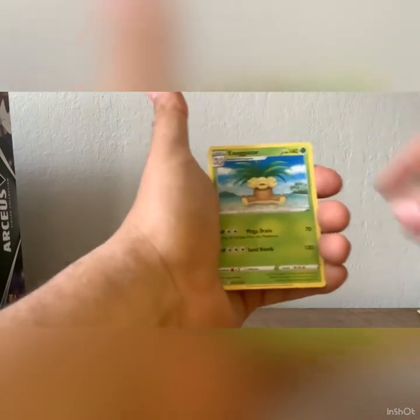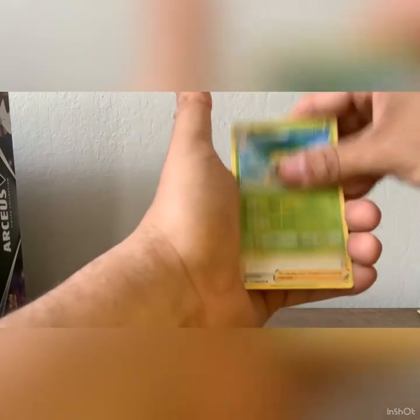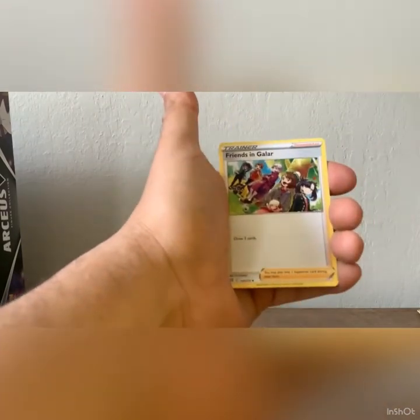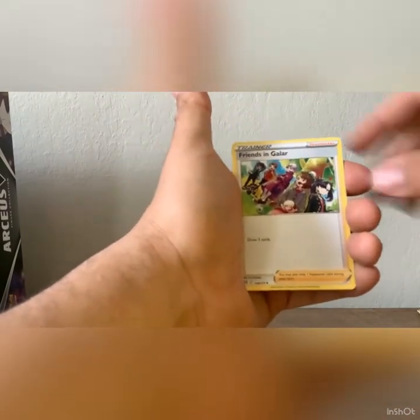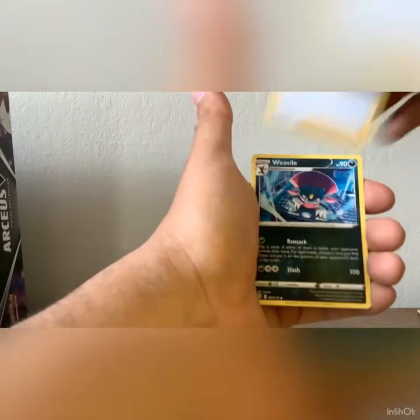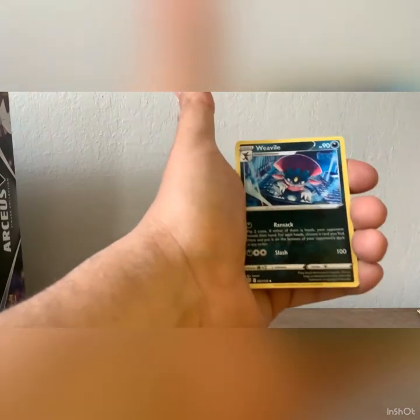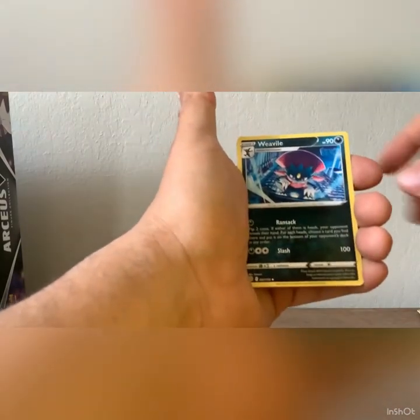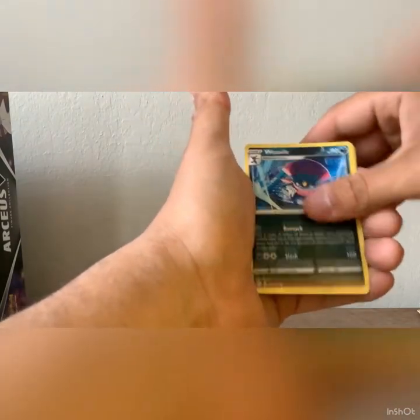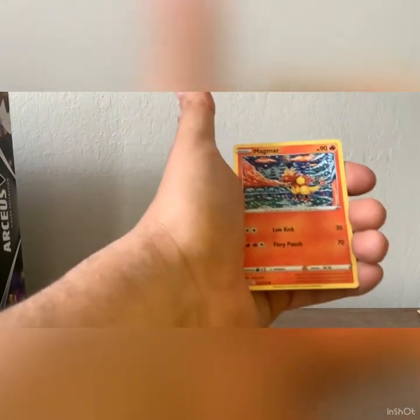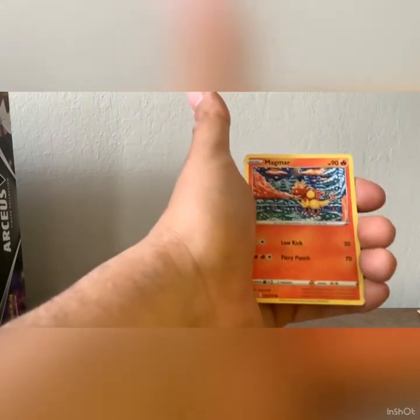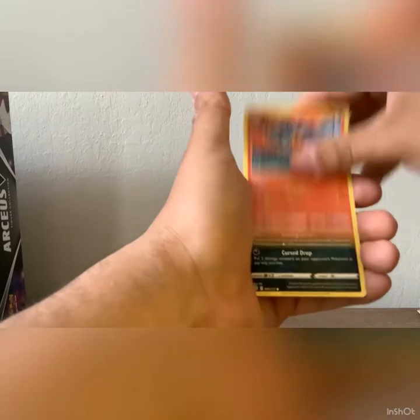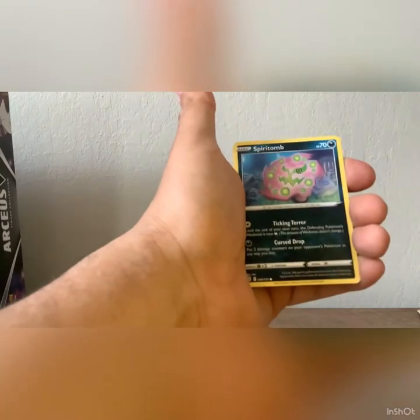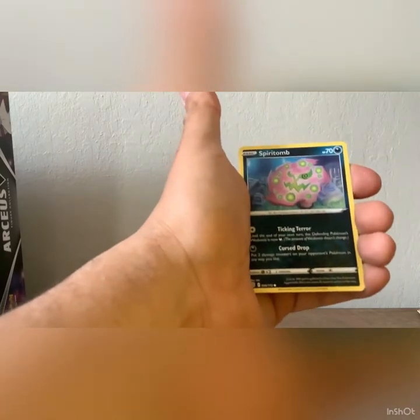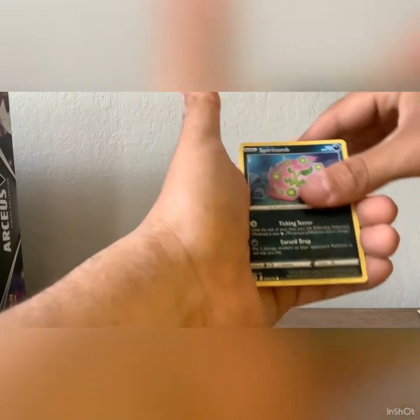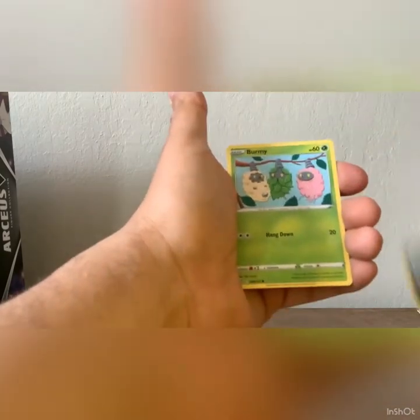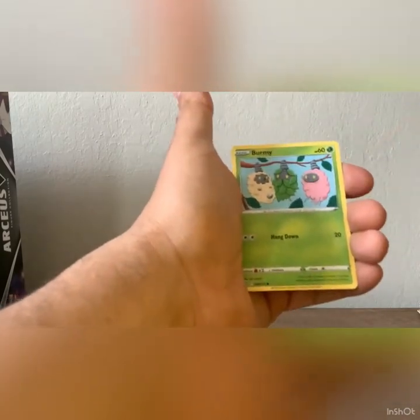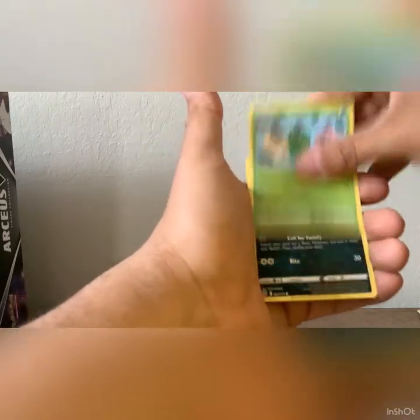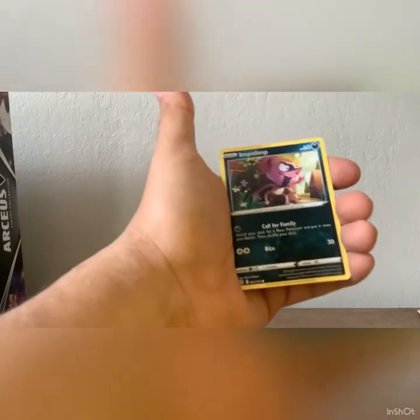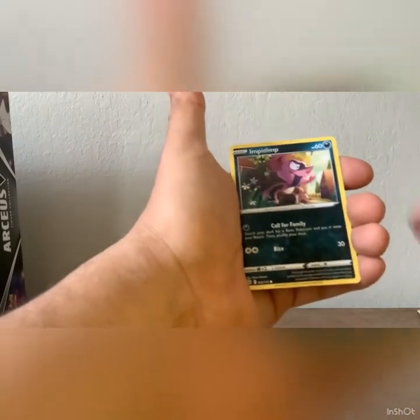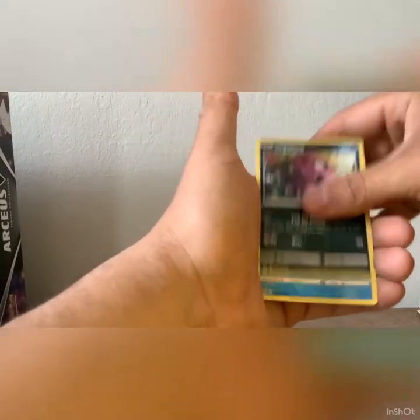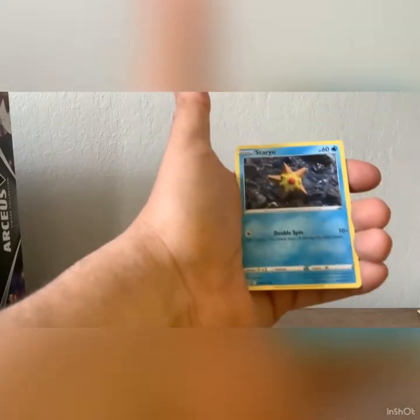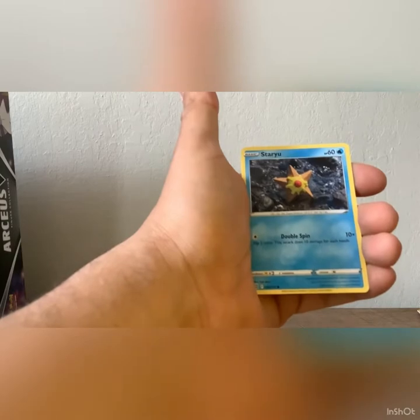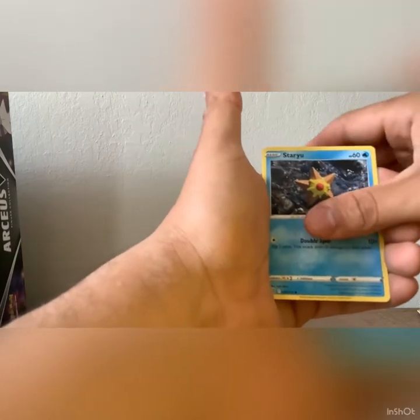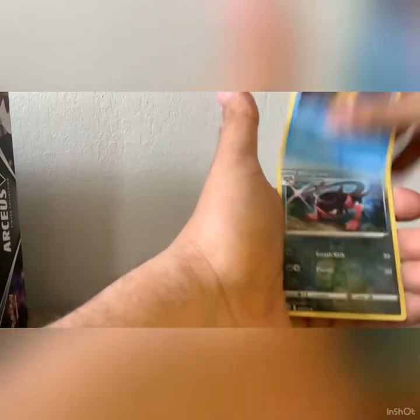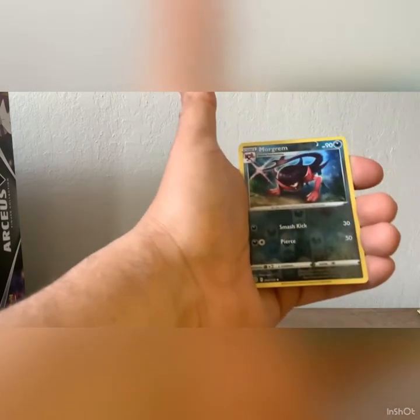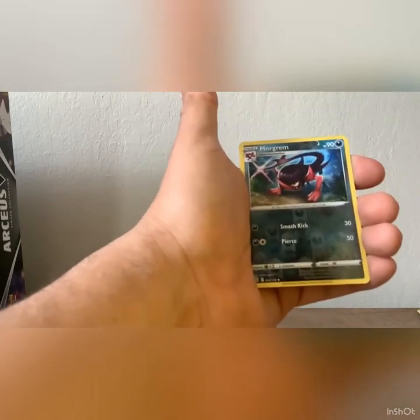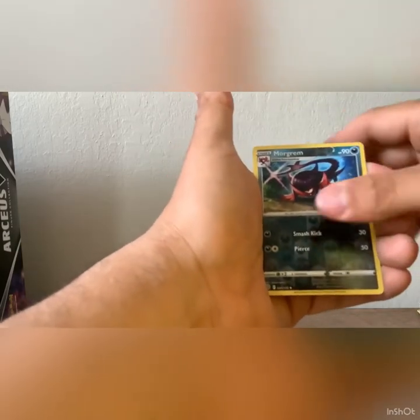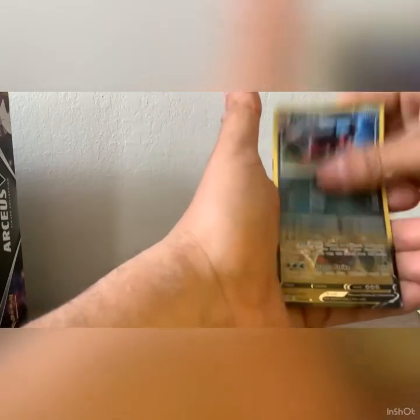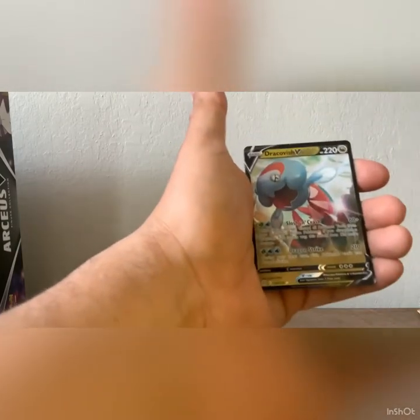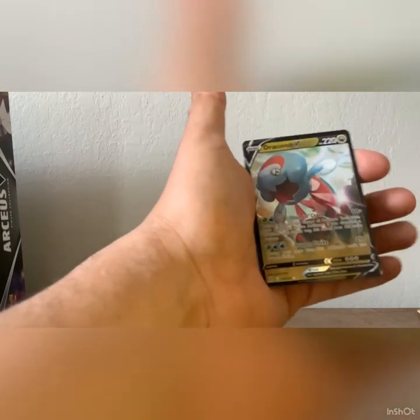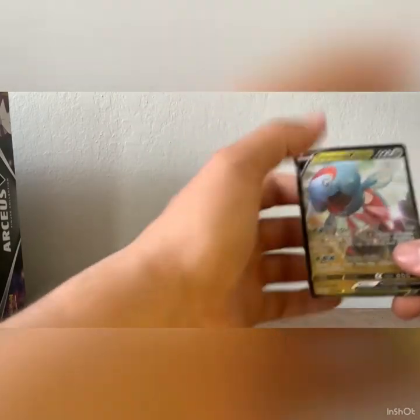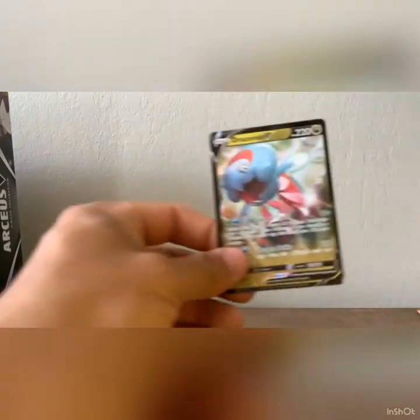Exeggutor, Friends in Galar, Weavile, Magmar, Spiritomb, Burmy, Impidimp, Staryu, Morgrem.